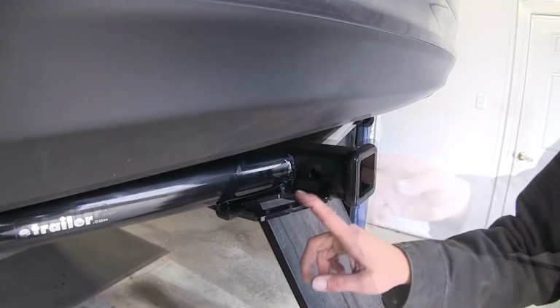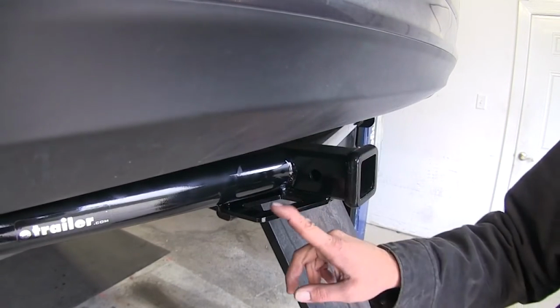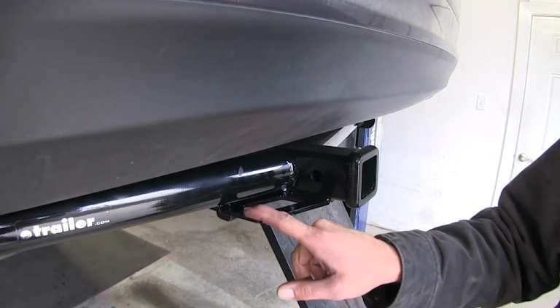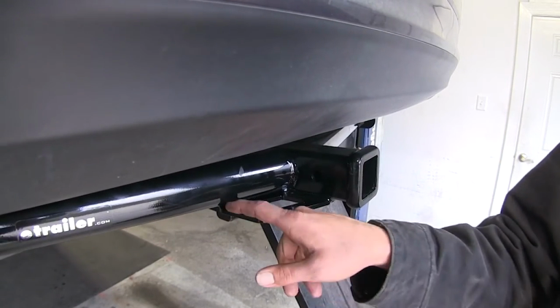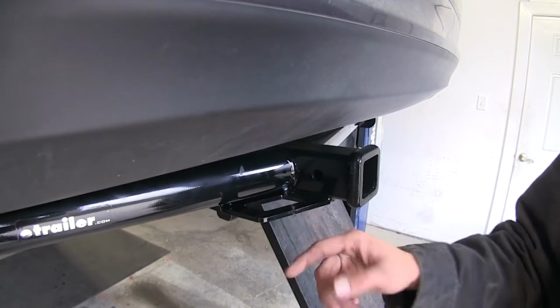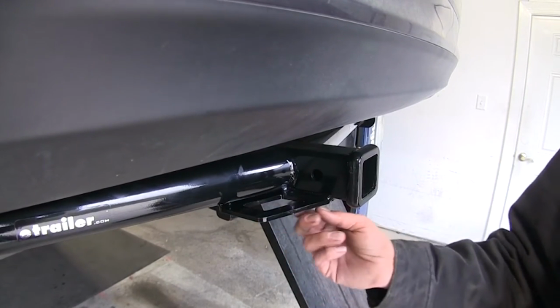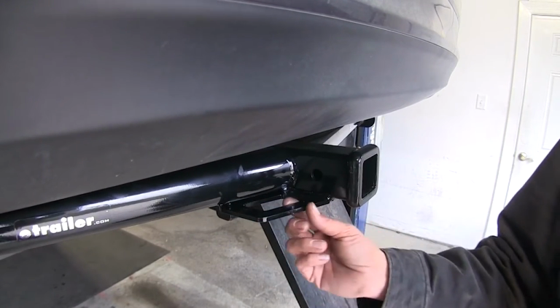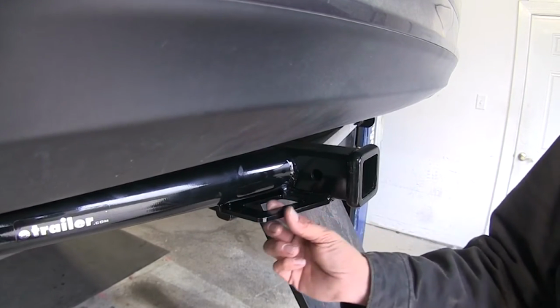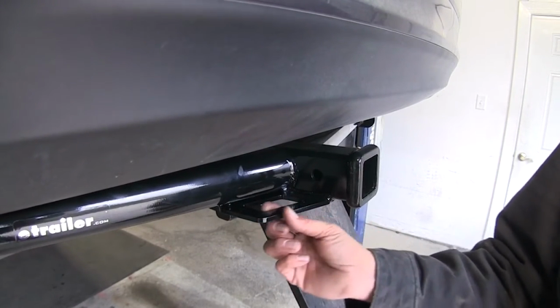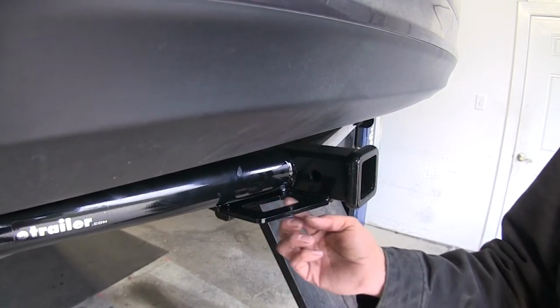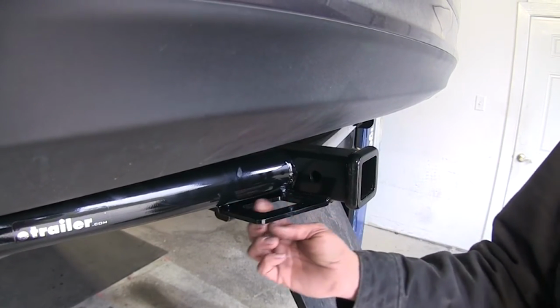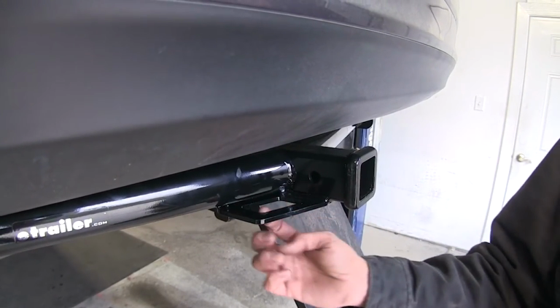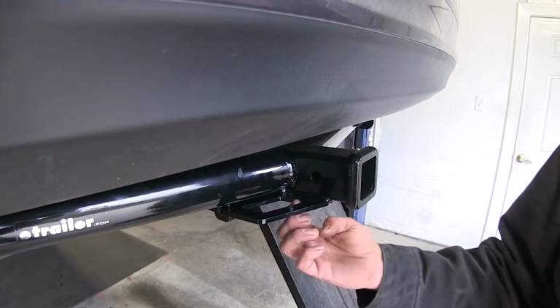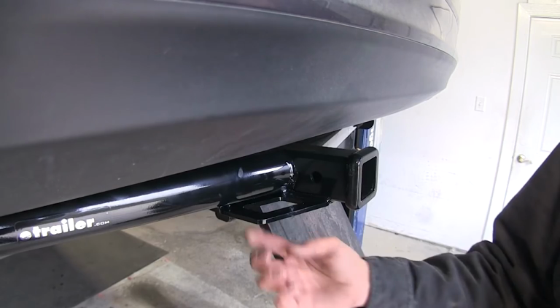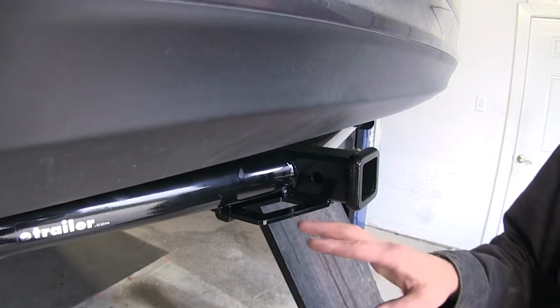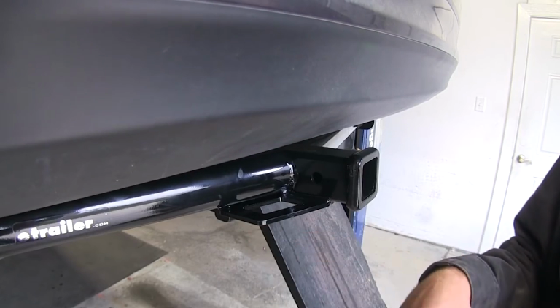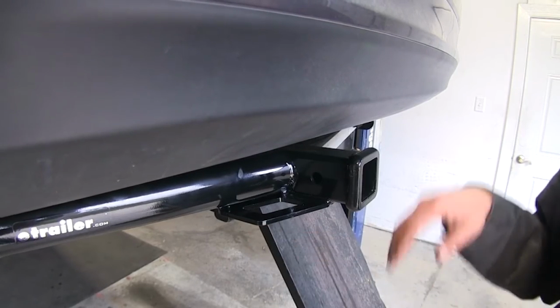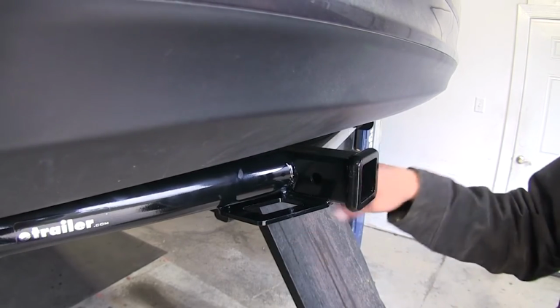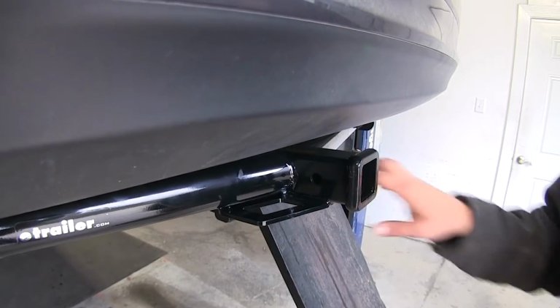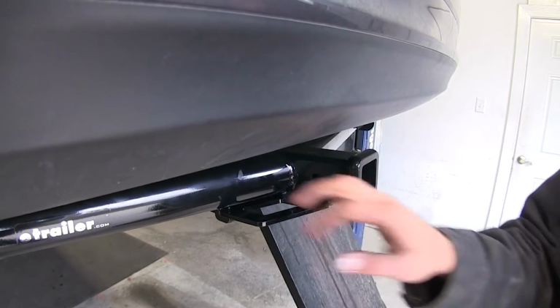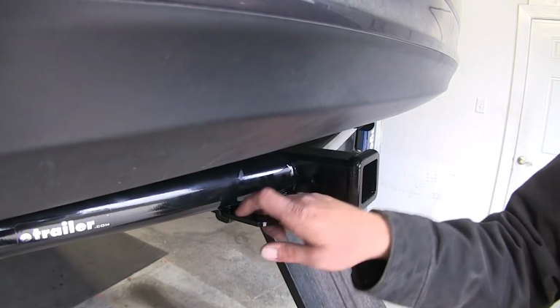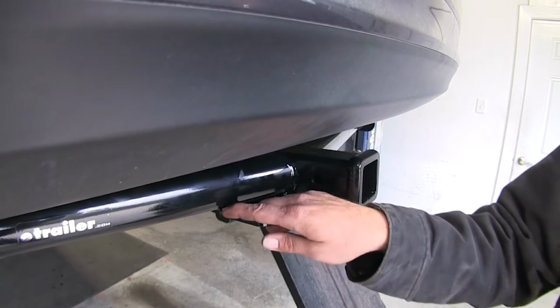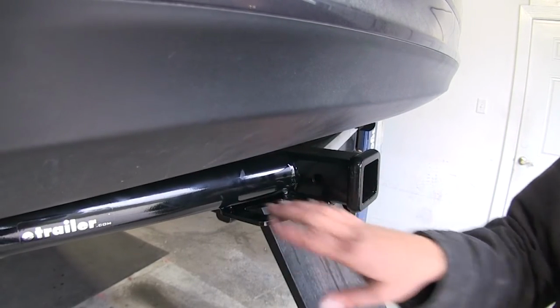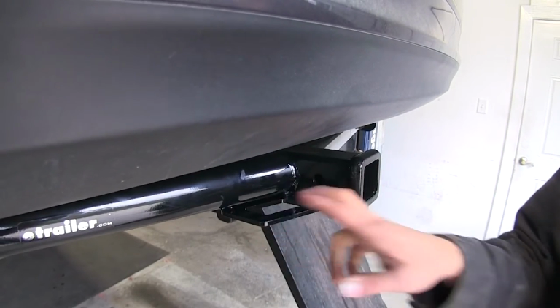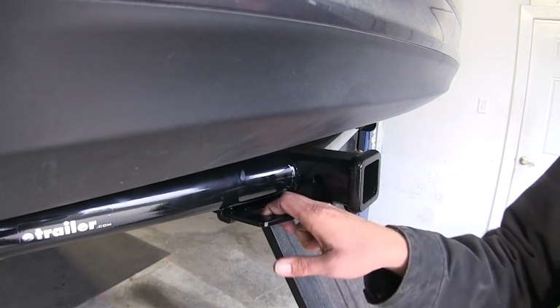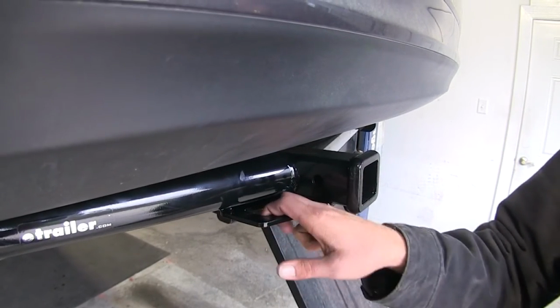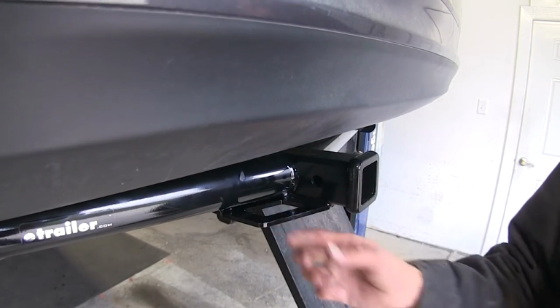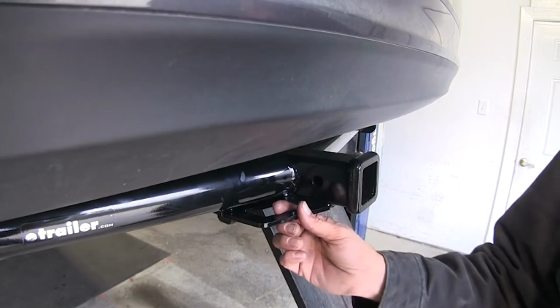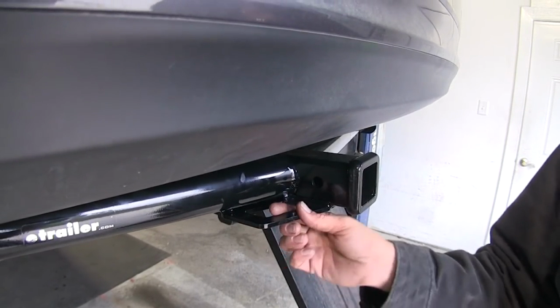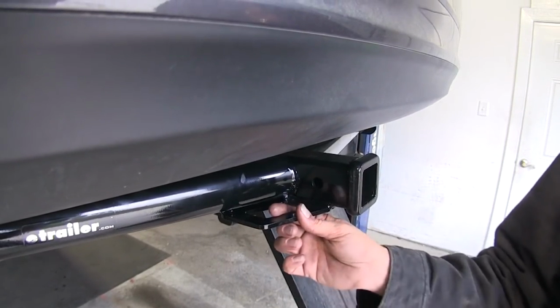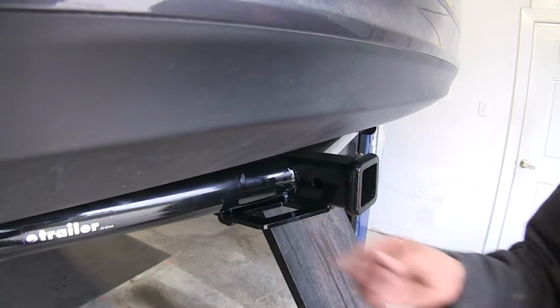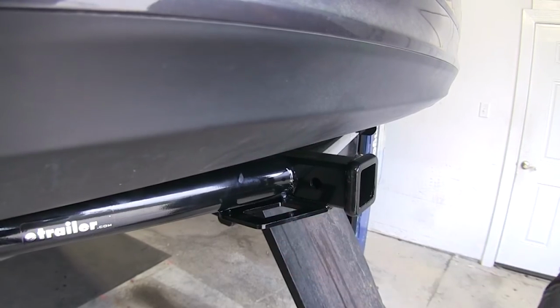Here you can see our safety chain connection point. It's going to be a plate style with a very nice large opening. No matter what size of hook you're using, it should be able to get connected on there without any kind of issue.